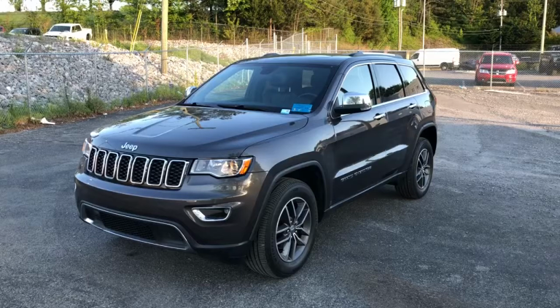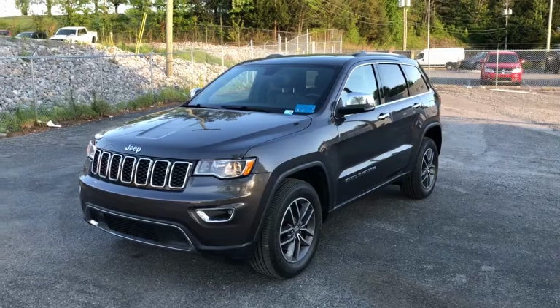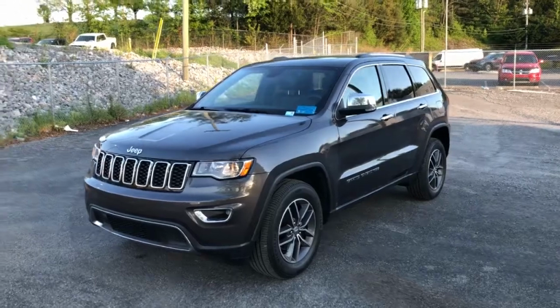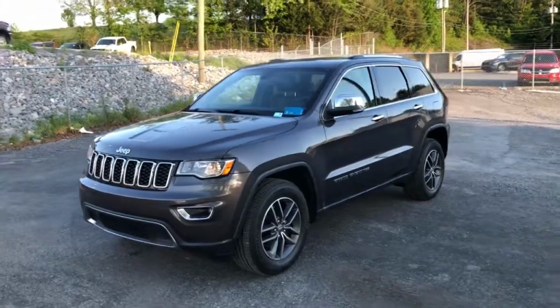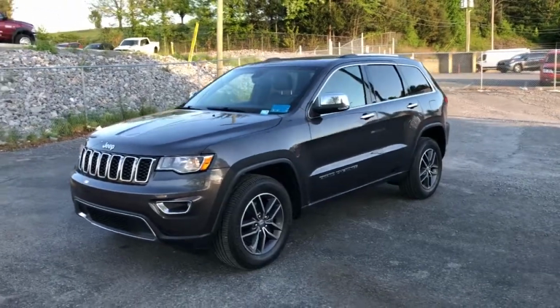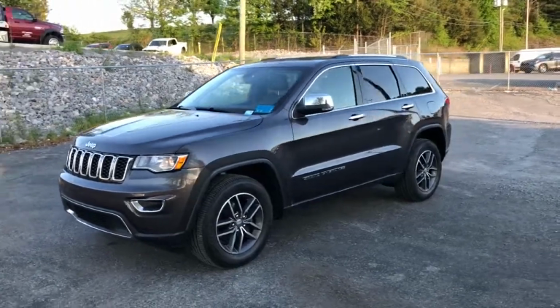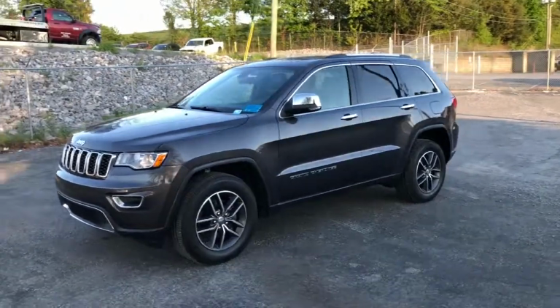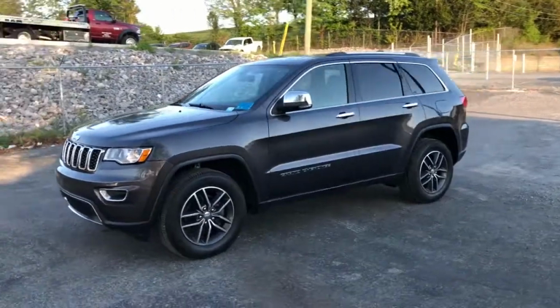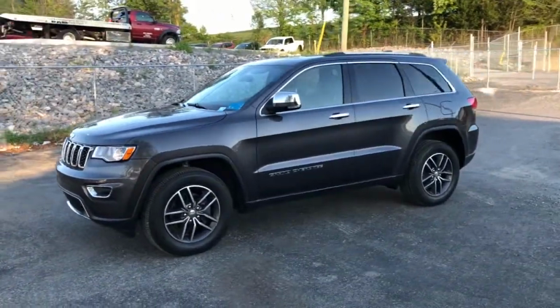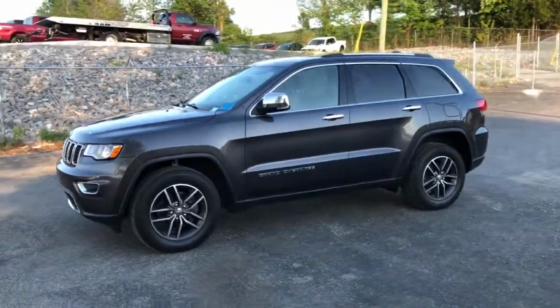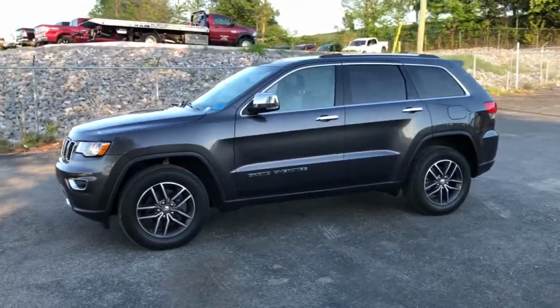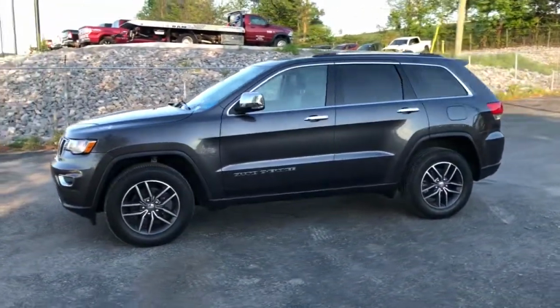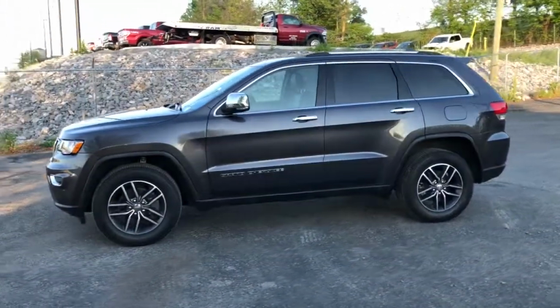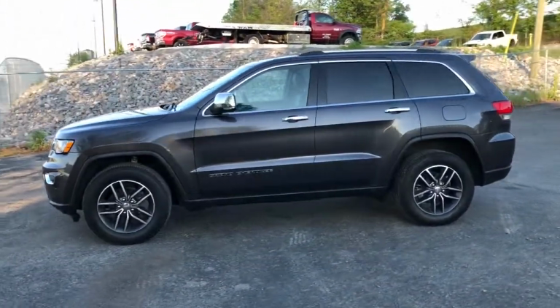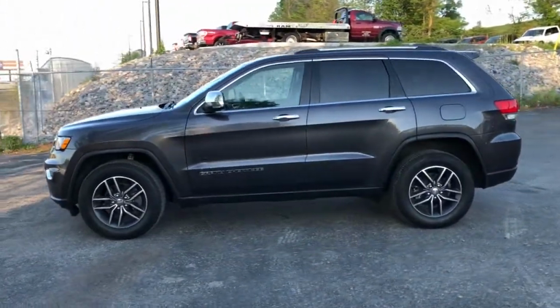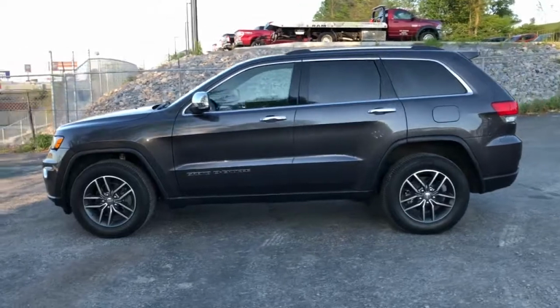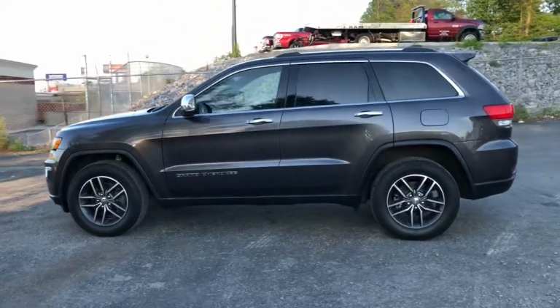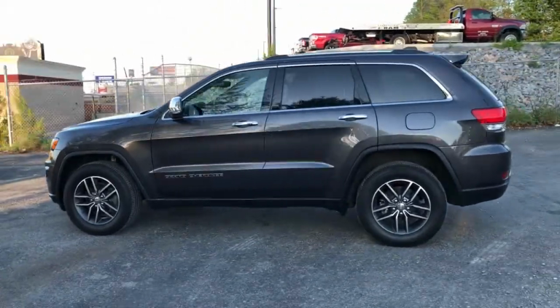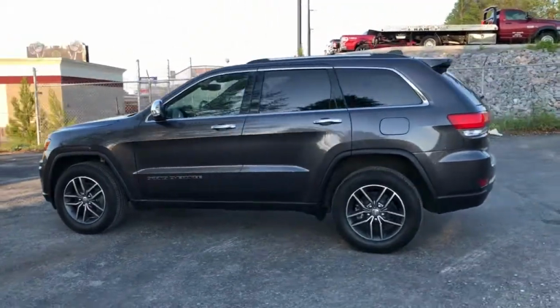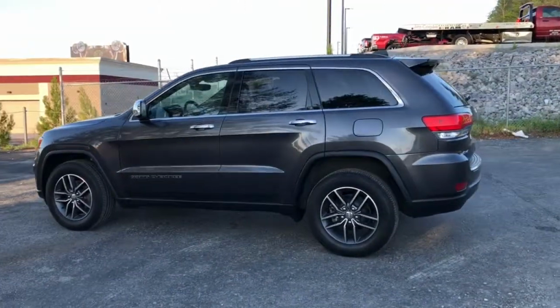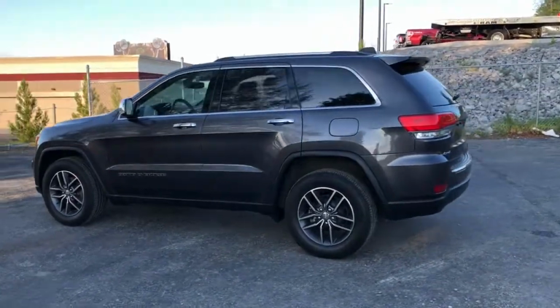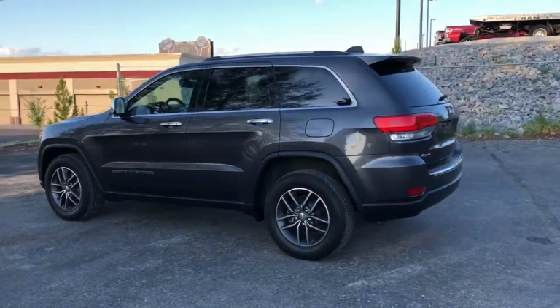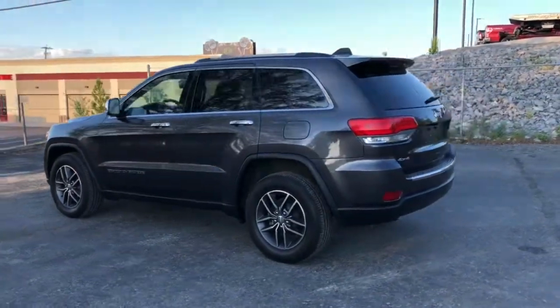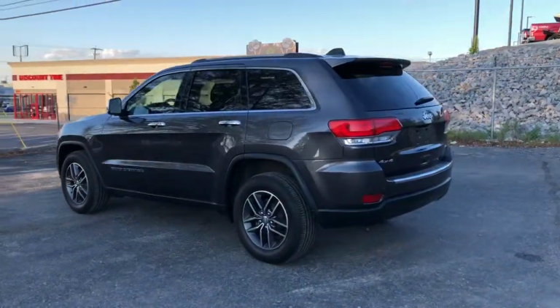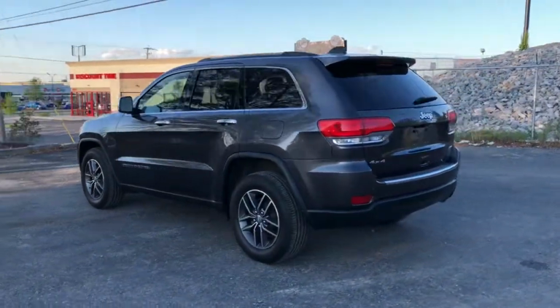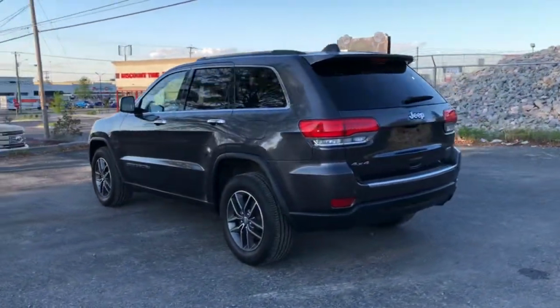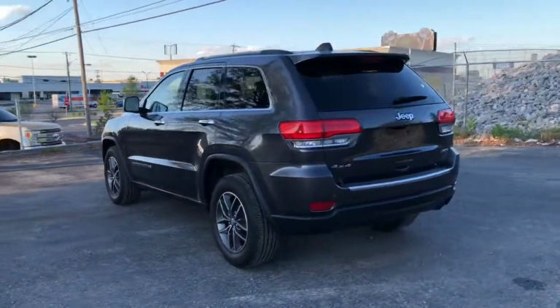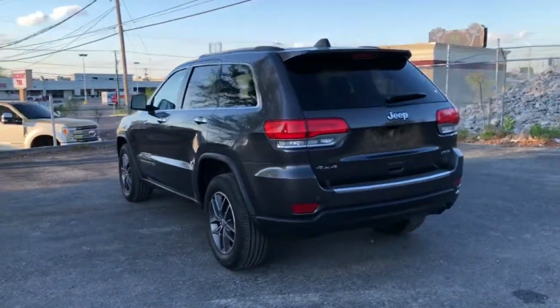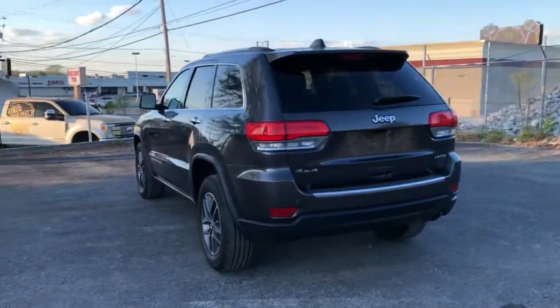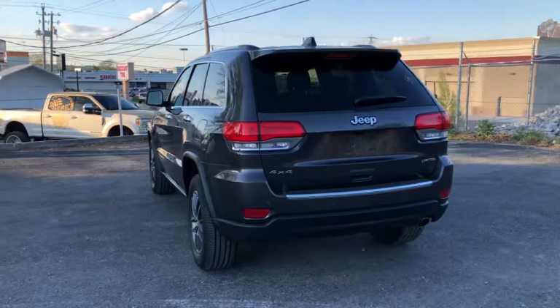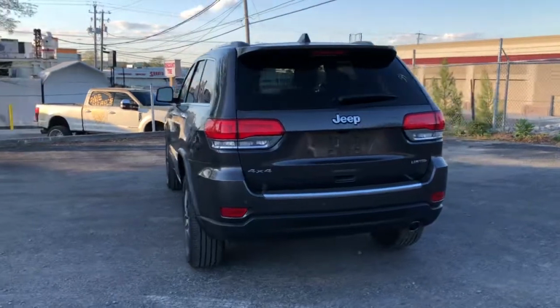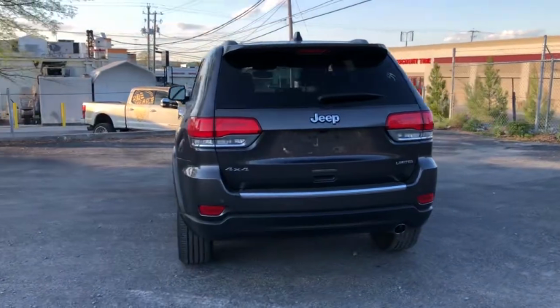Looking for your dream car? It could be the 2018 Jeep Grand Cherokee. With less than 50,000 miles on the odometer, this vehicle provides excellent value.